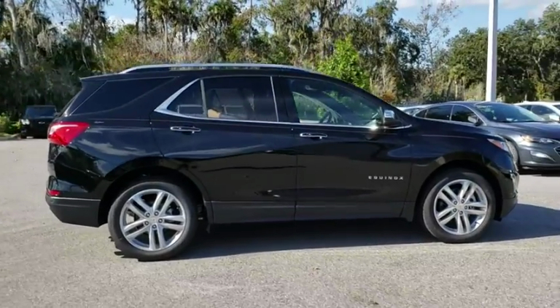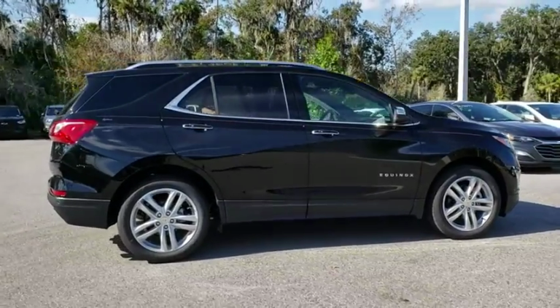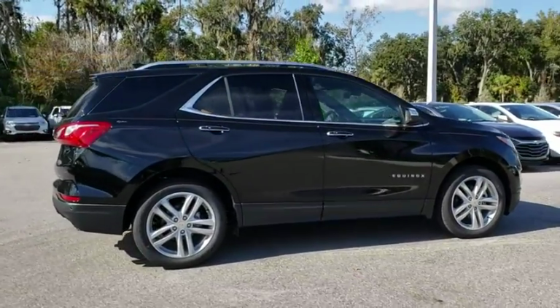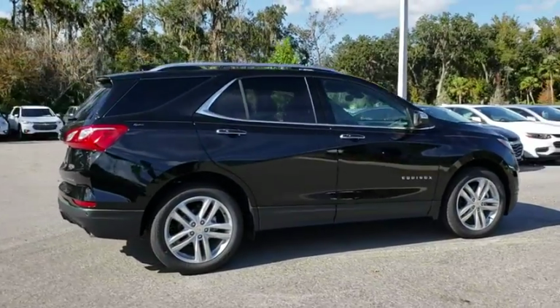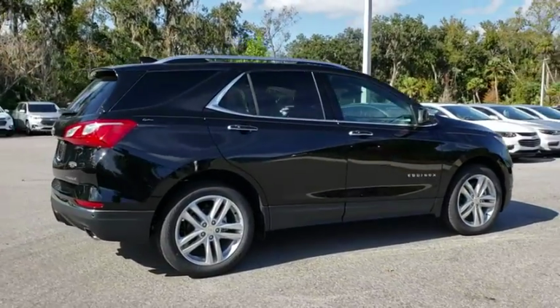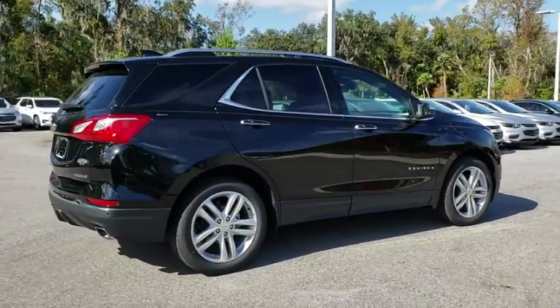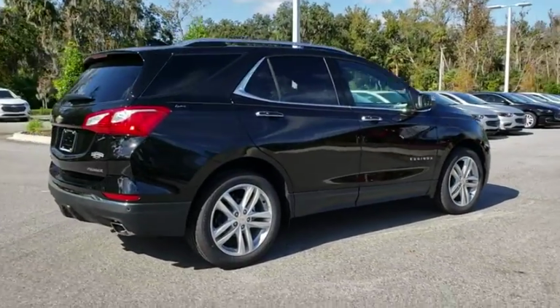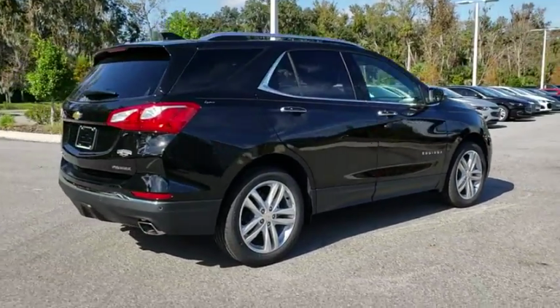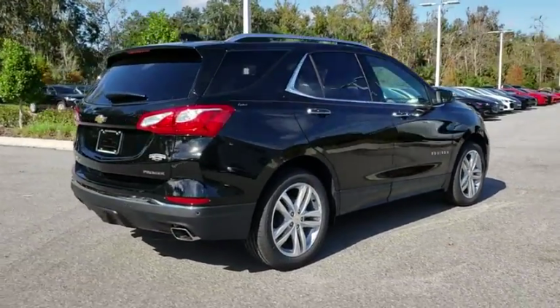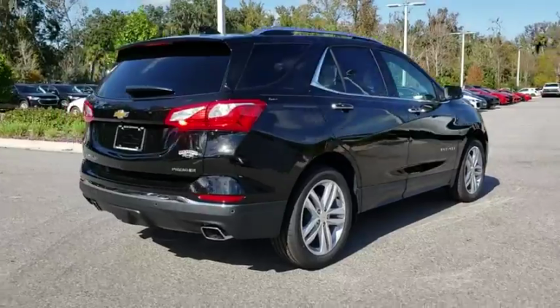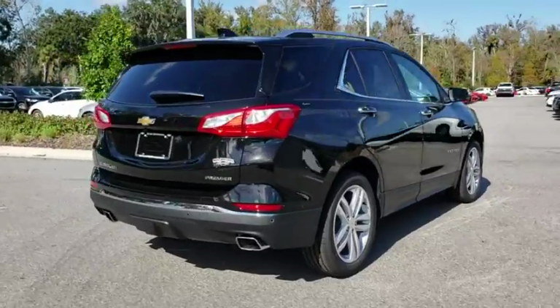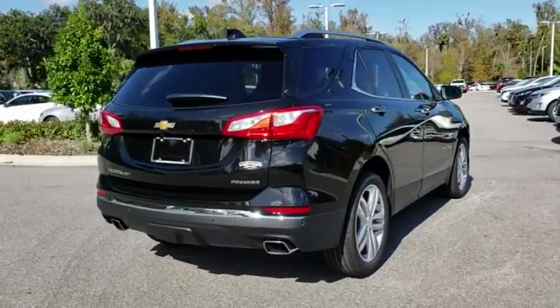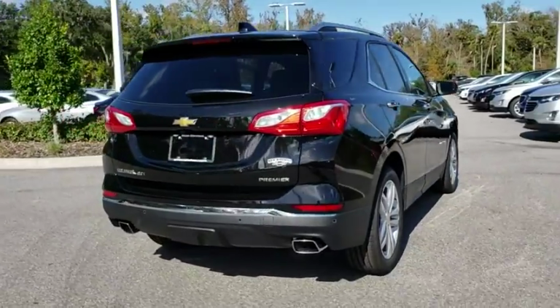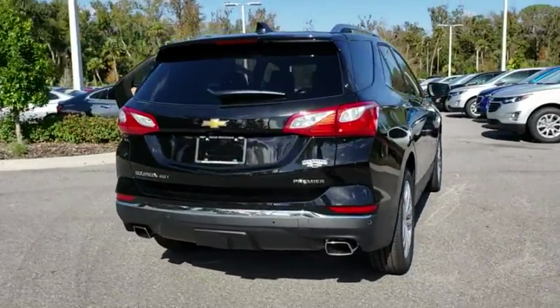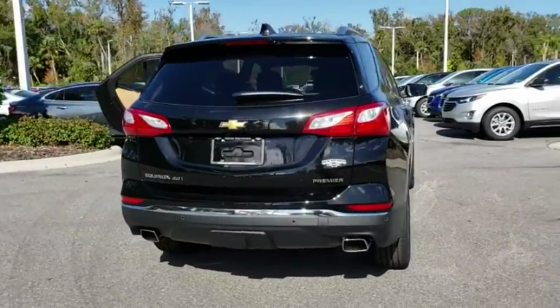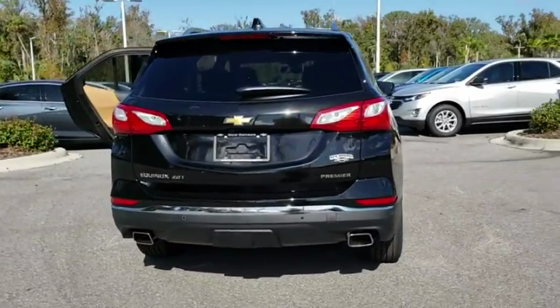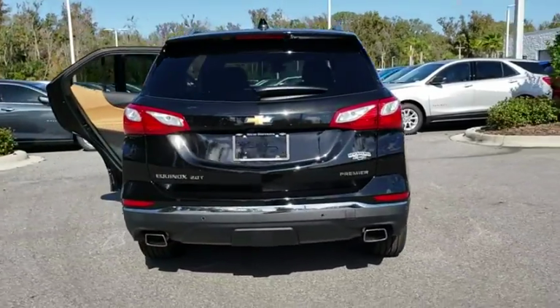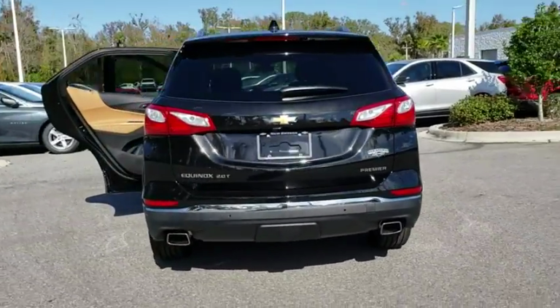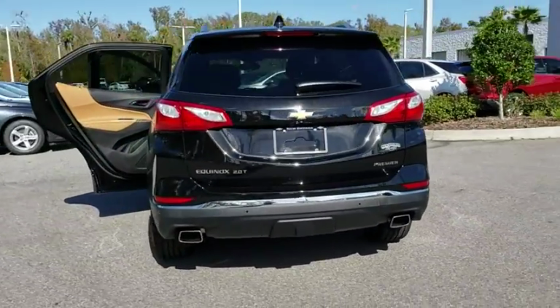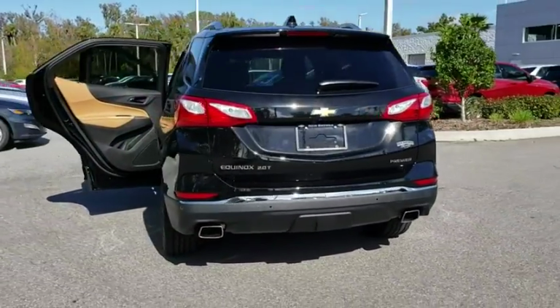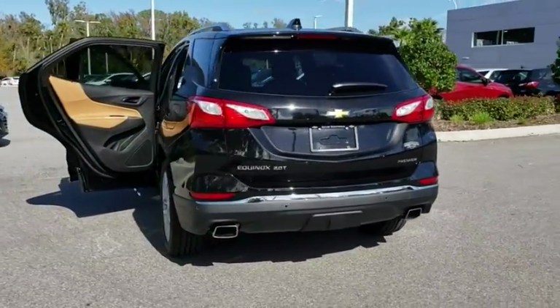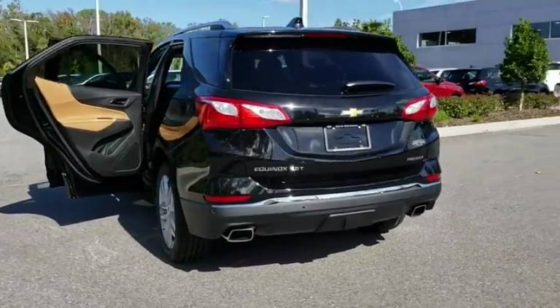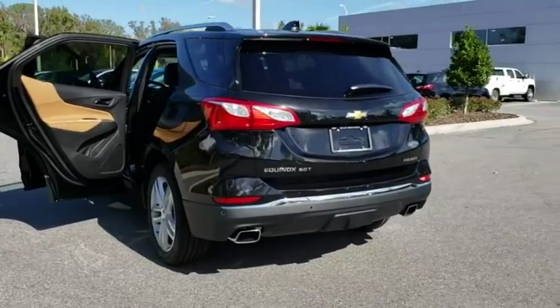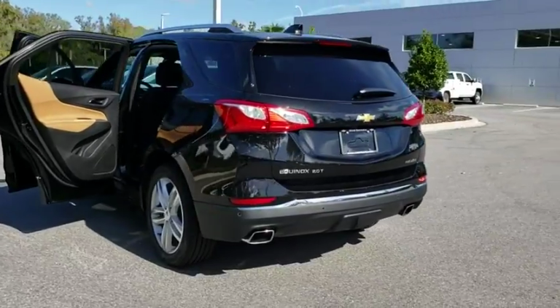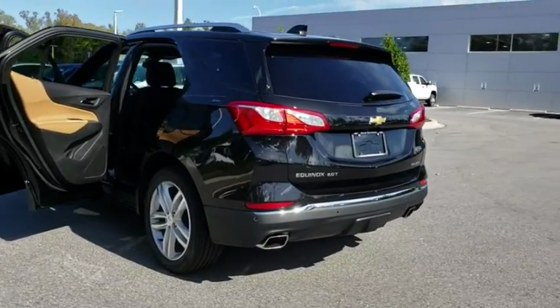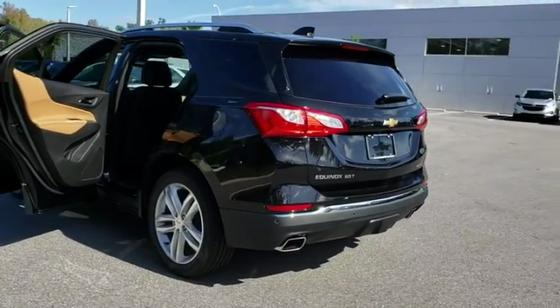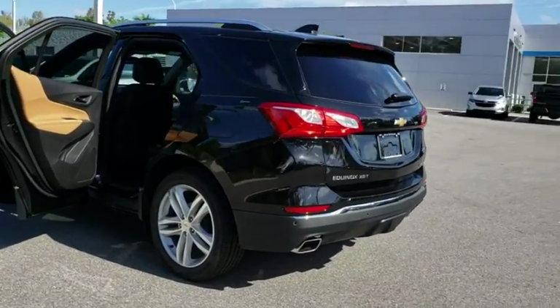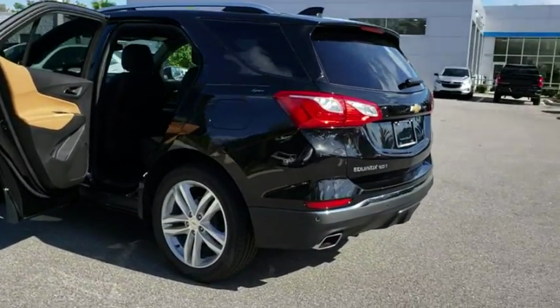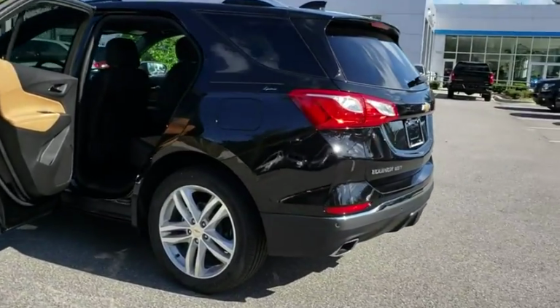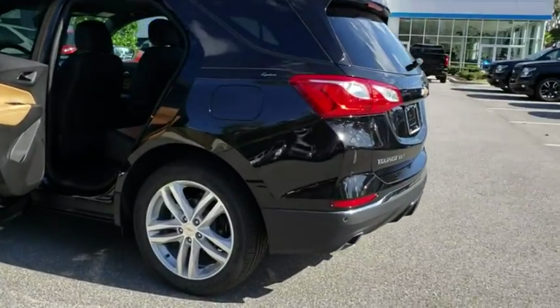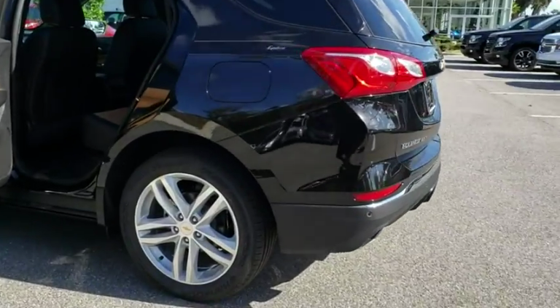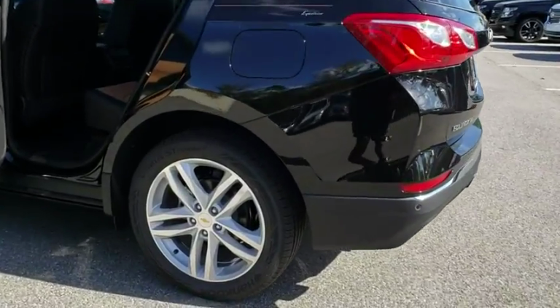Here are some of this vehicle's great options: power liftgate, keyless entry, power passenger seat, backup camera, remote engine start, leather-wrapped steering wheel, driver lumbar, adjustable steering wheel, cruise control.